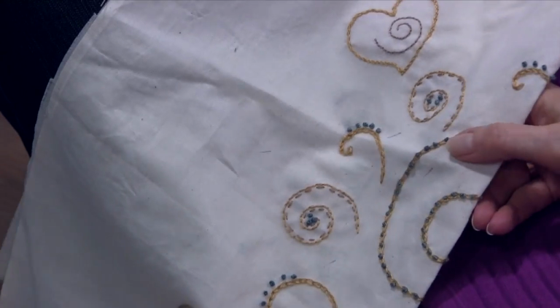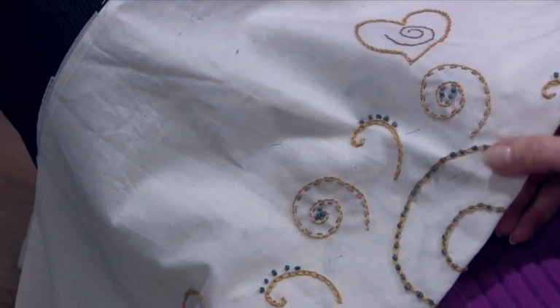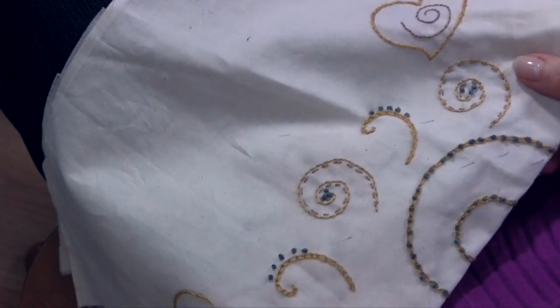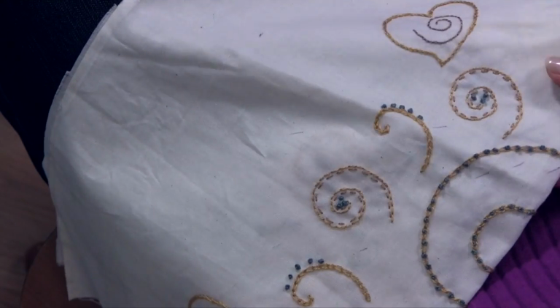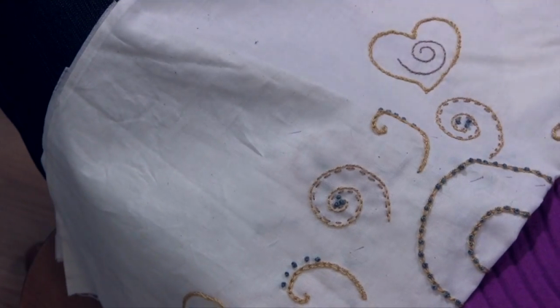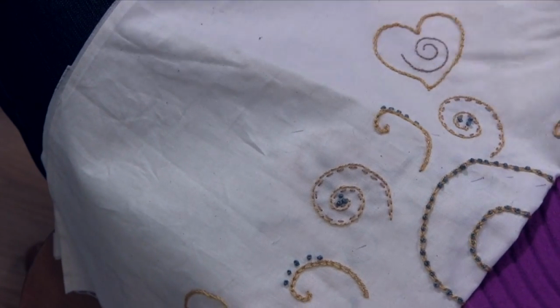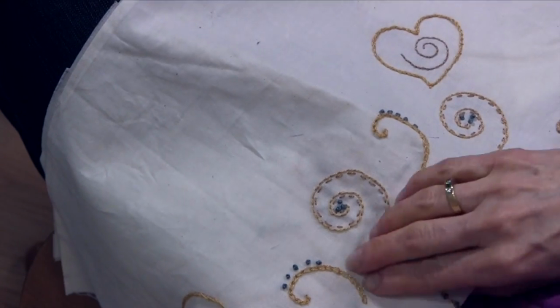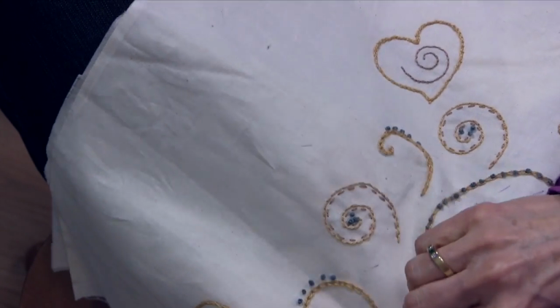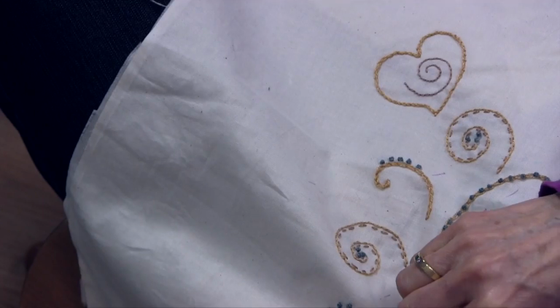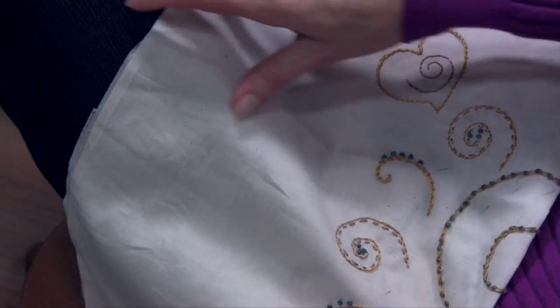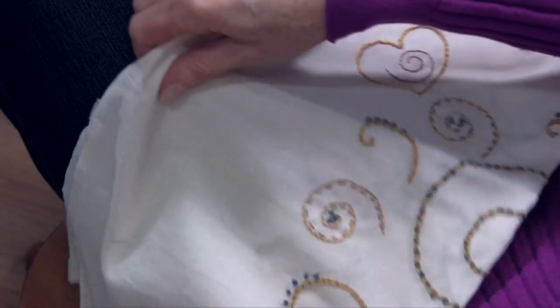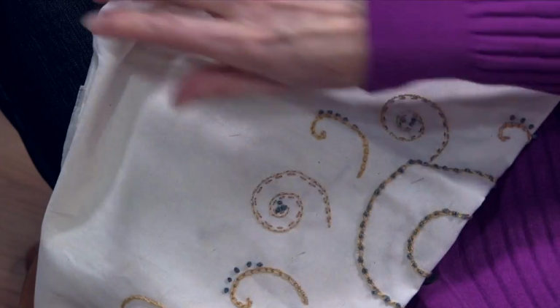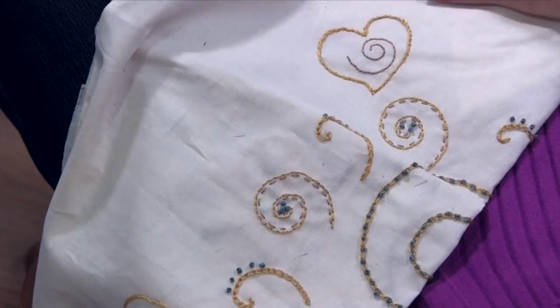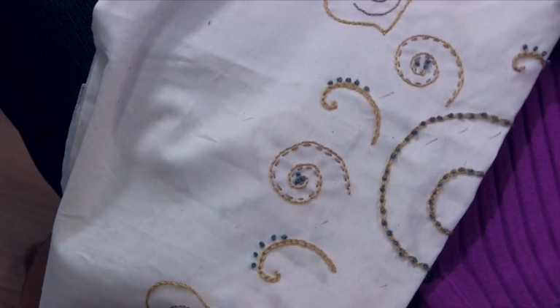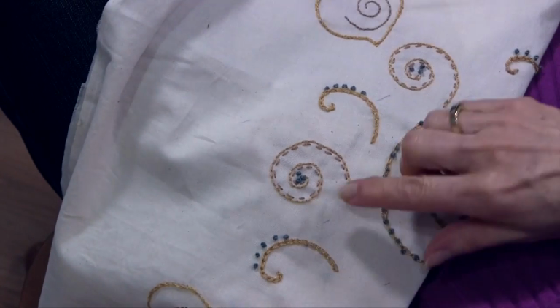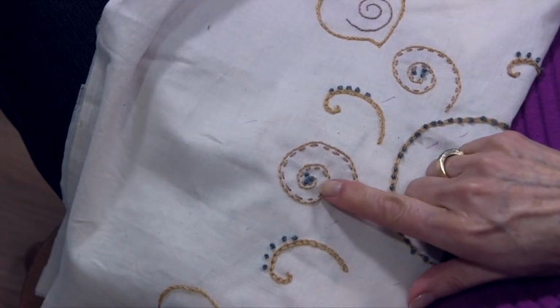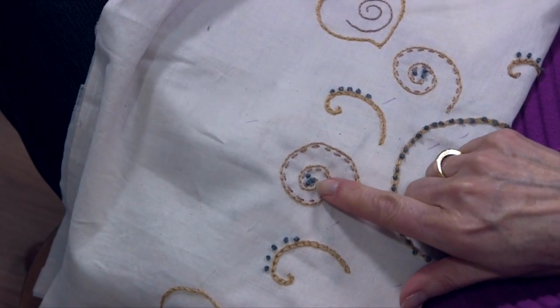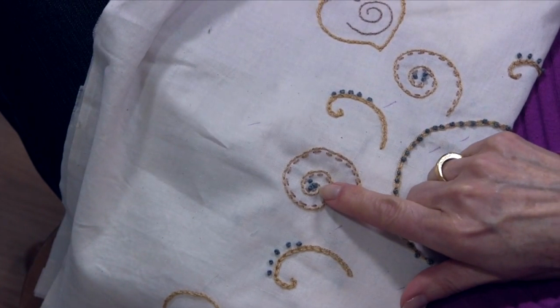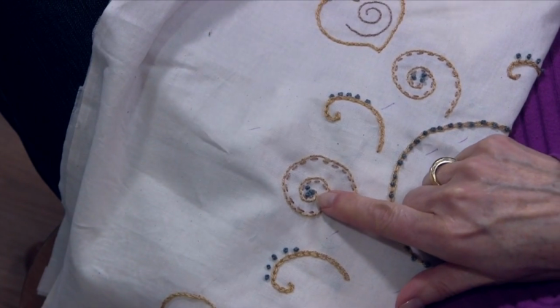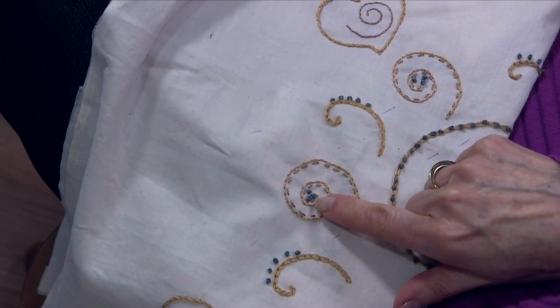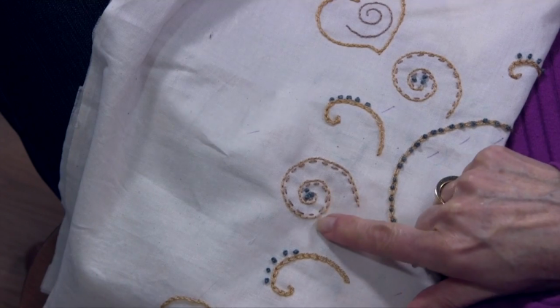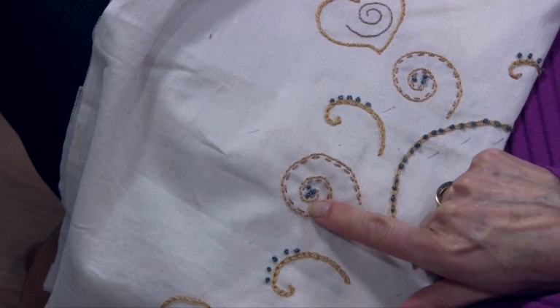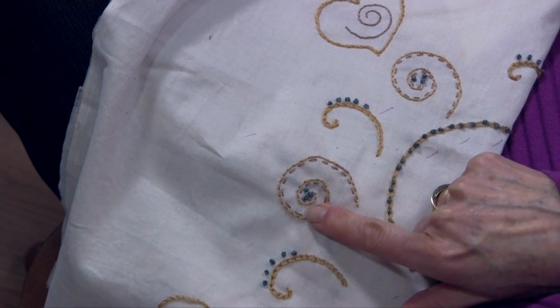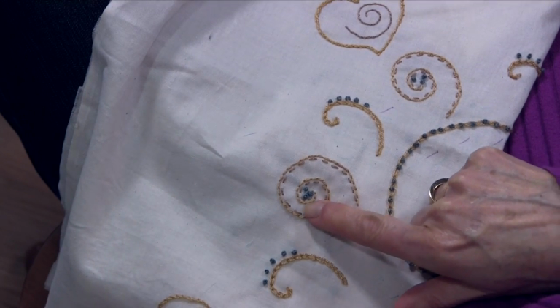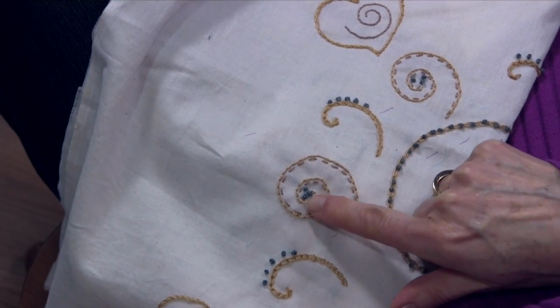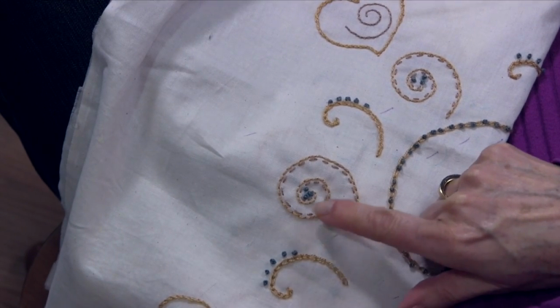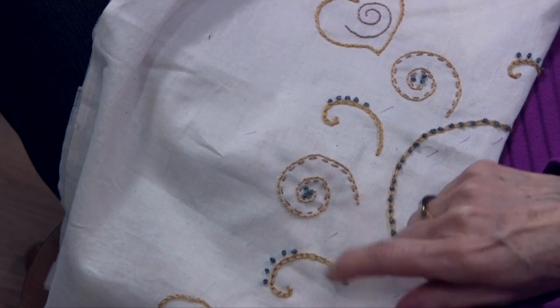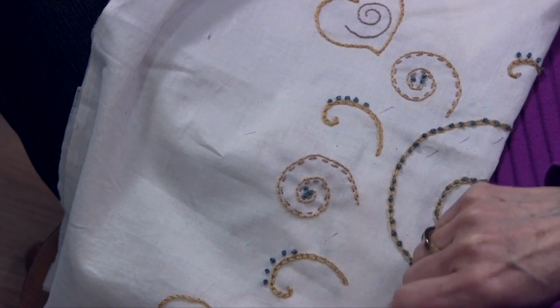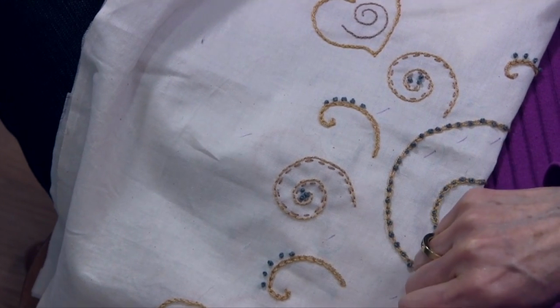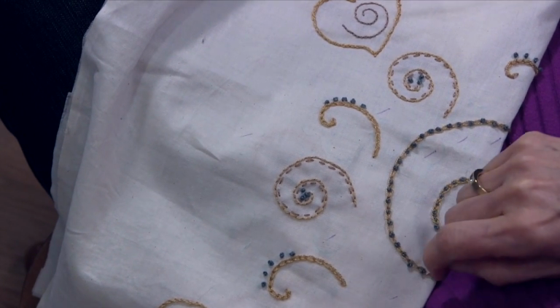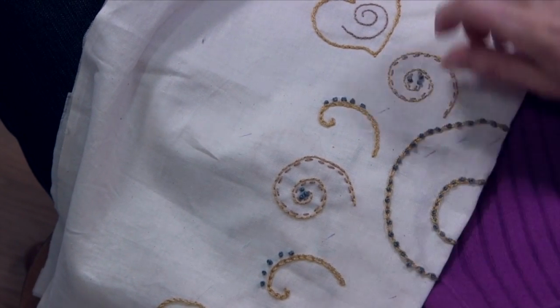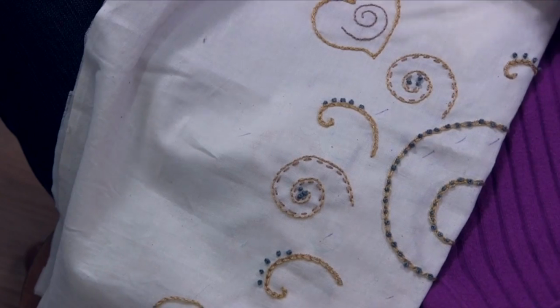They look really cute when you put them together into a group, as I've done here. That's what you'll see a lot of times — they're put together in a little group and they make like a little flower, or even the flower centers. It's really quite effective for that.